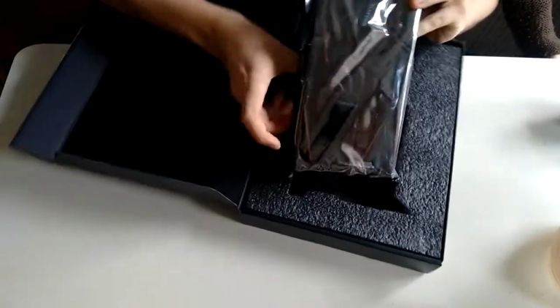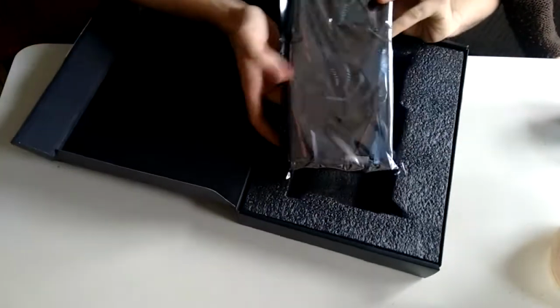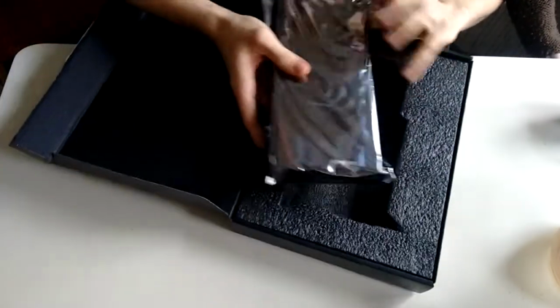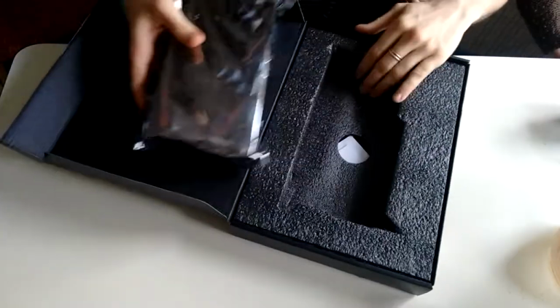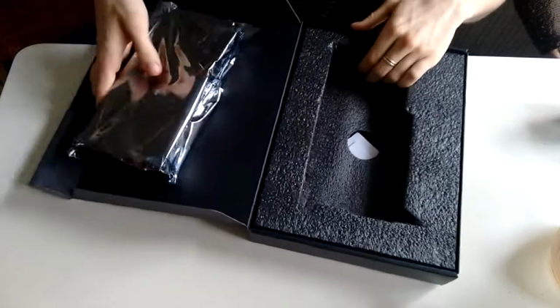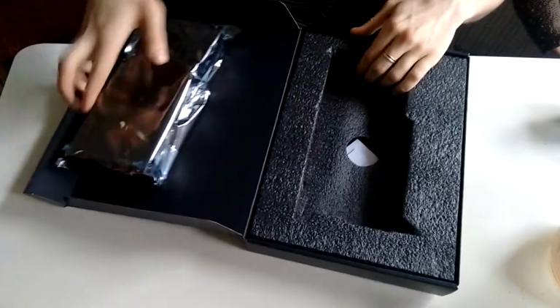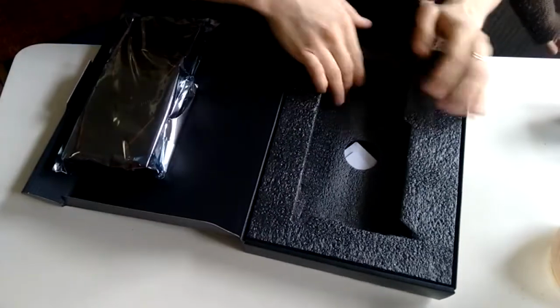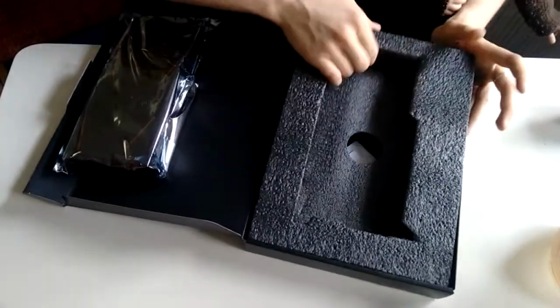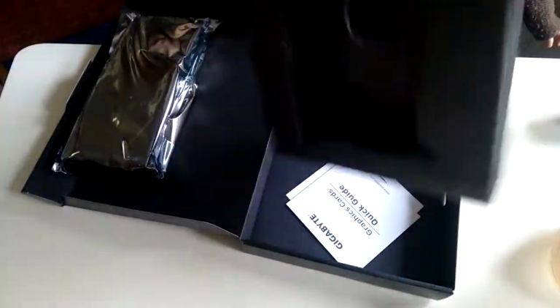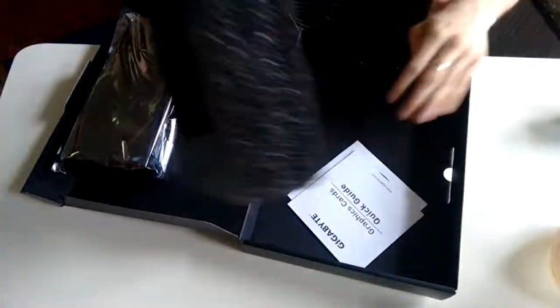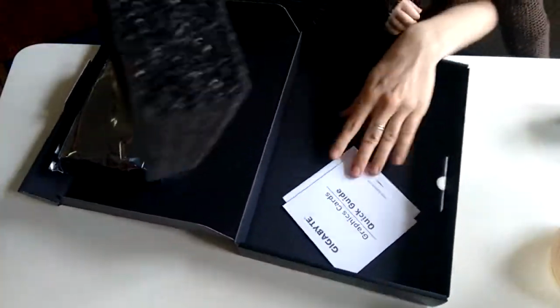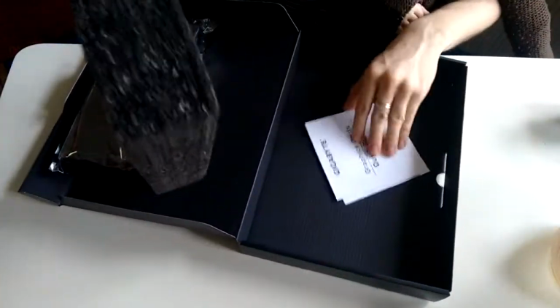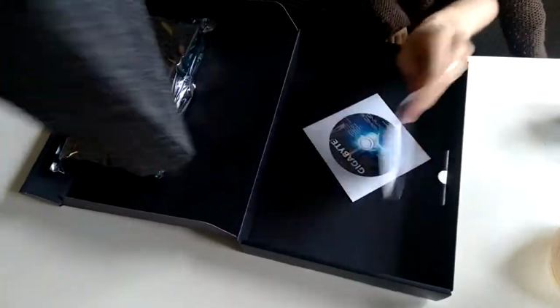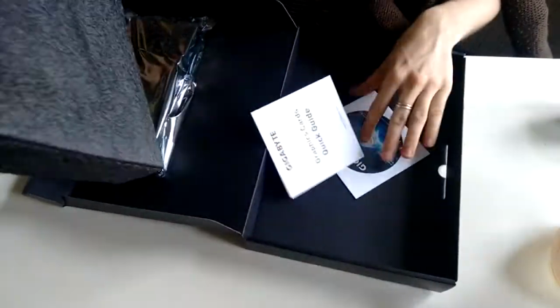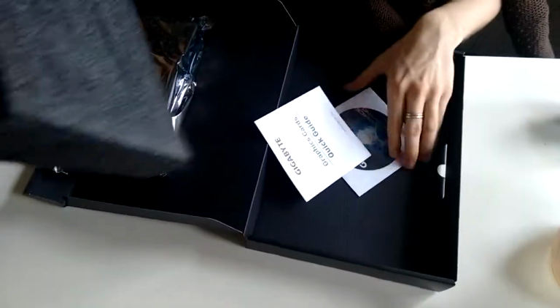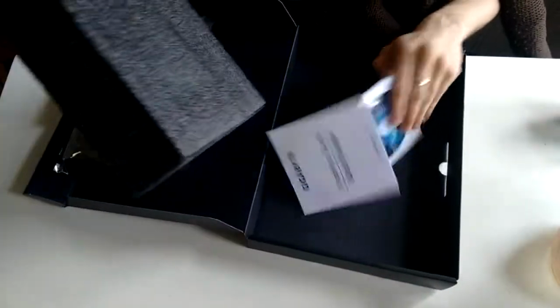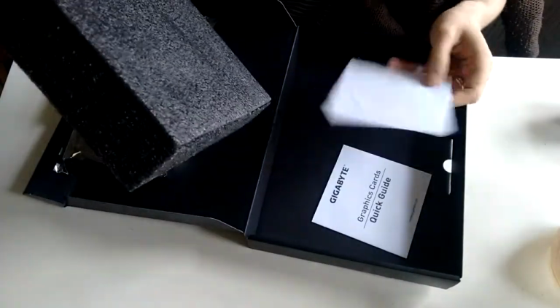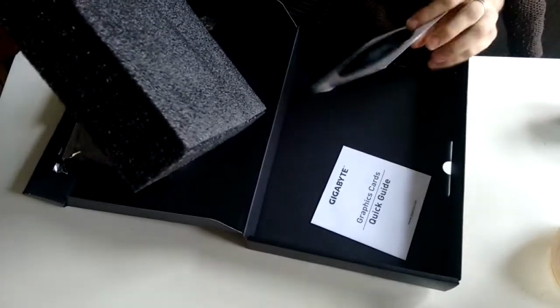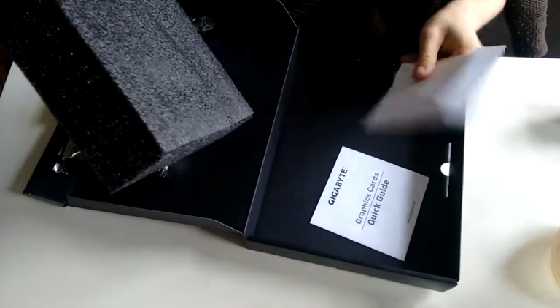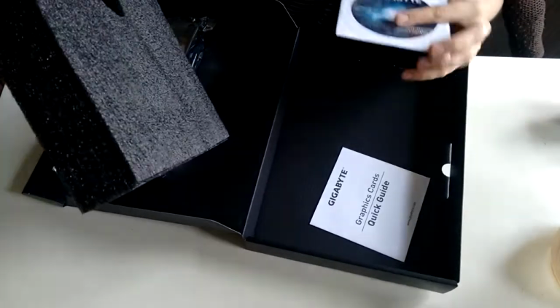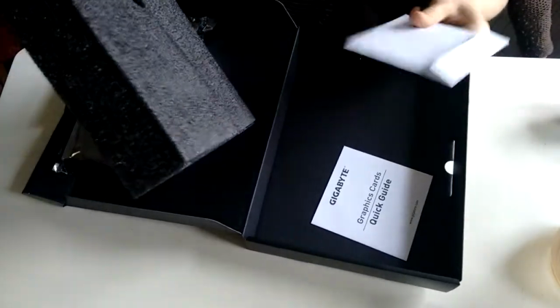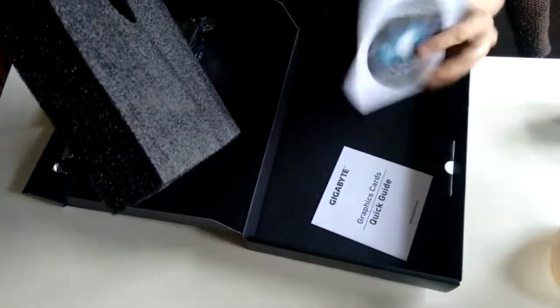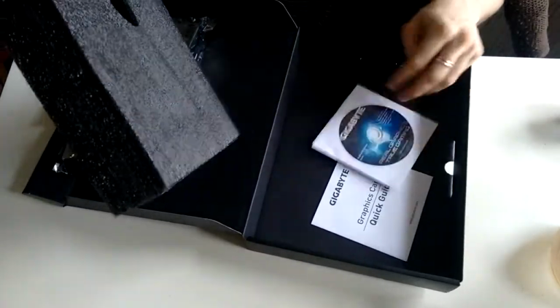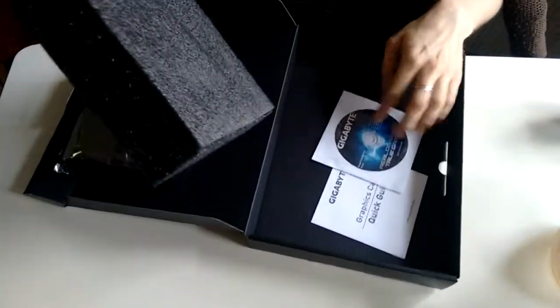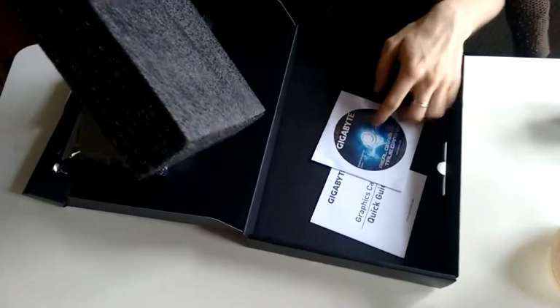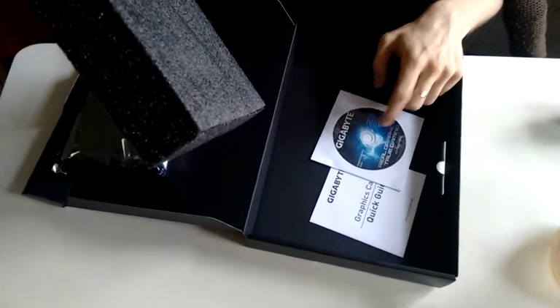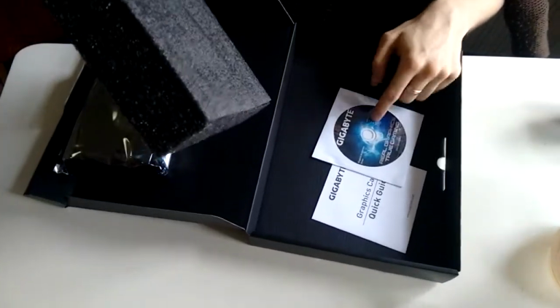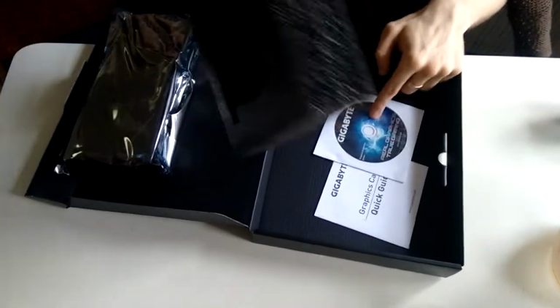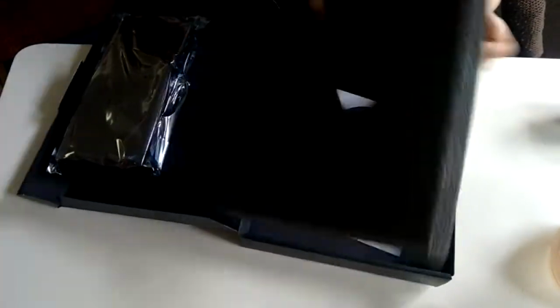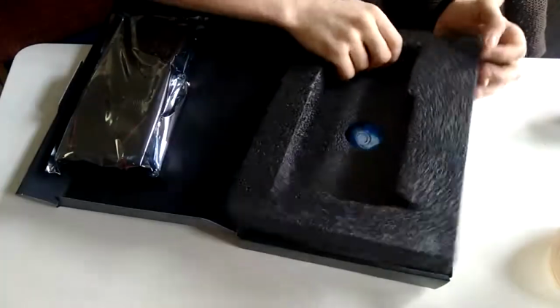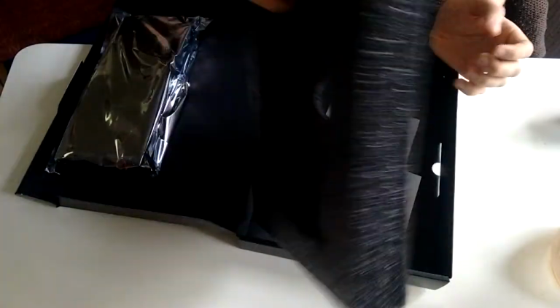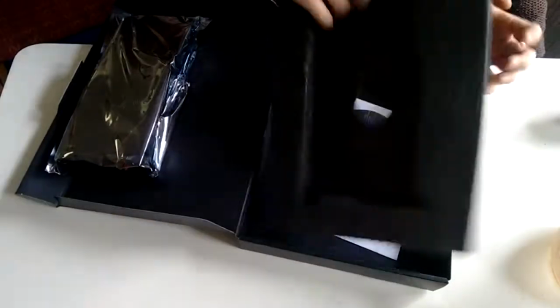Here's the card. Here's some documentation. I don't have a reader for that, but thanks.